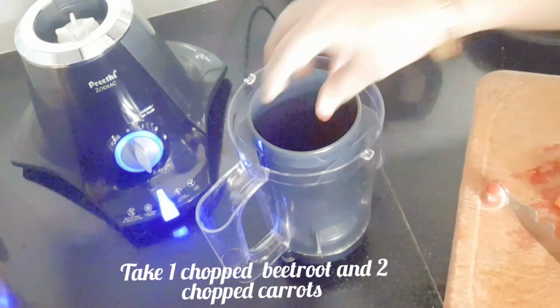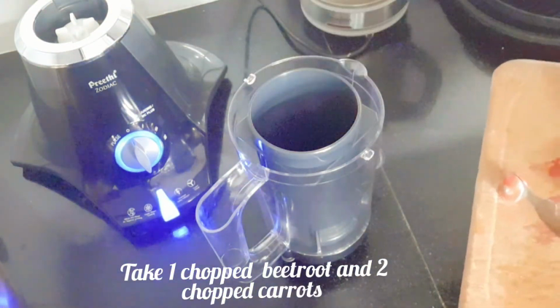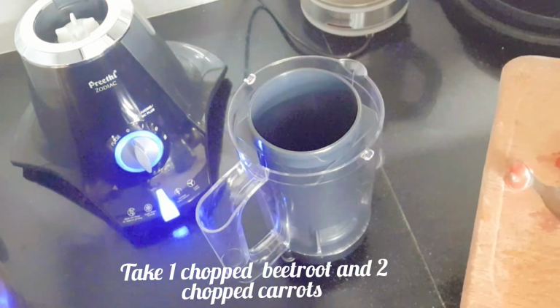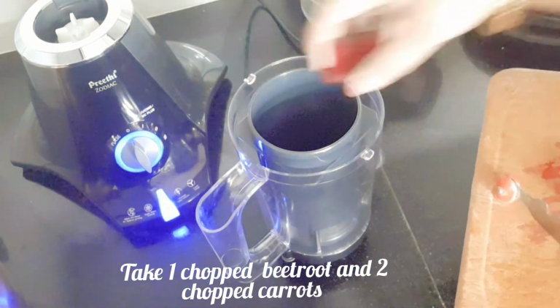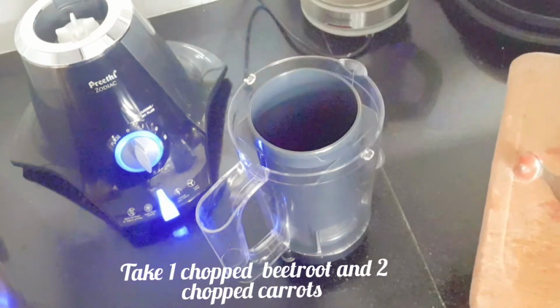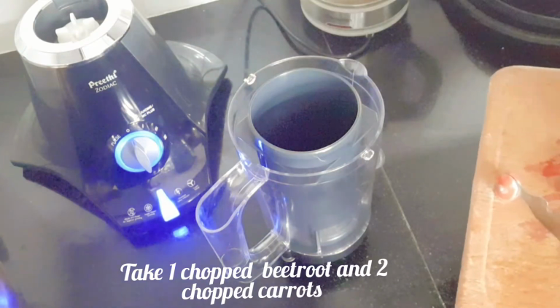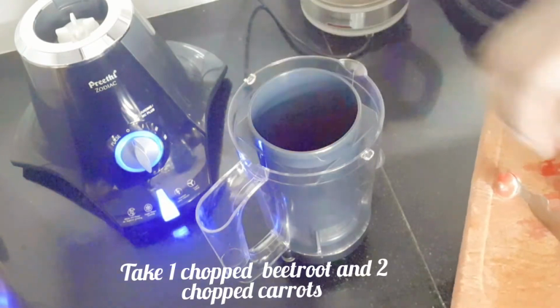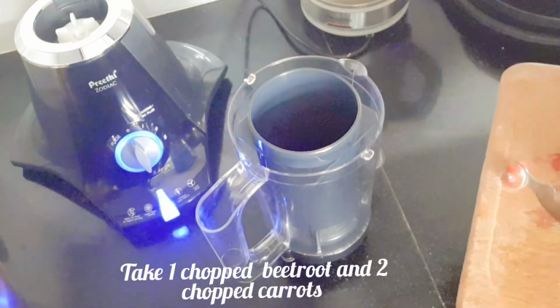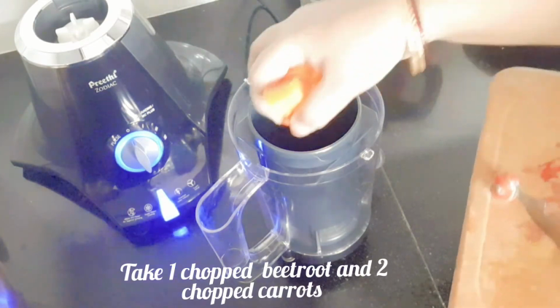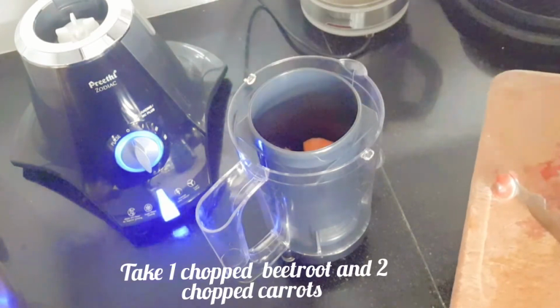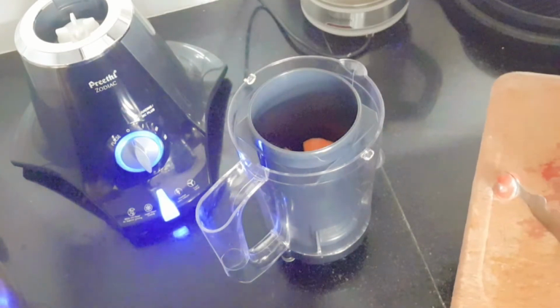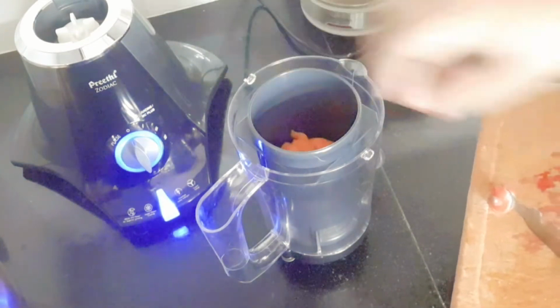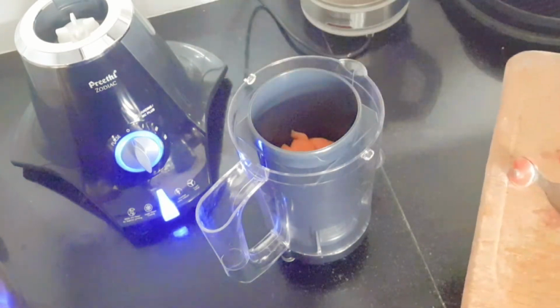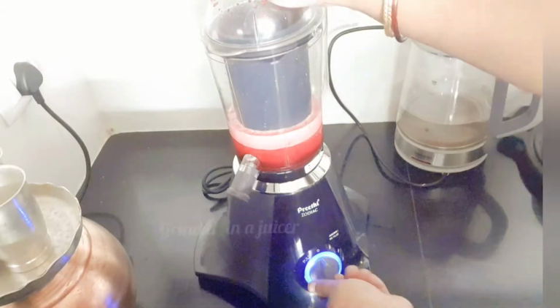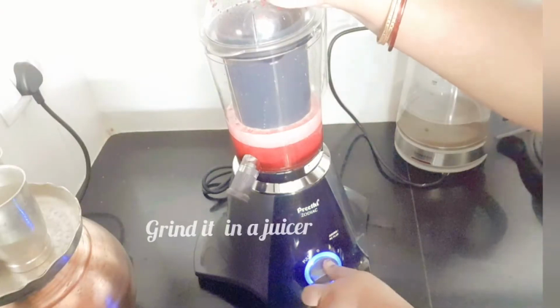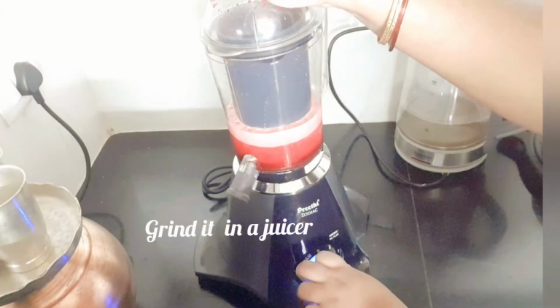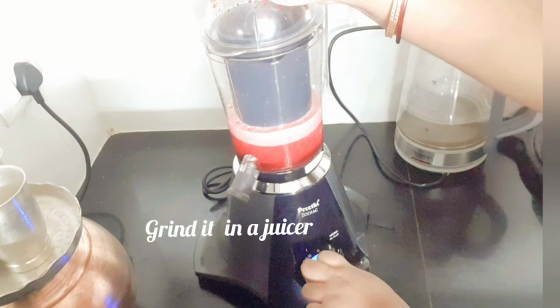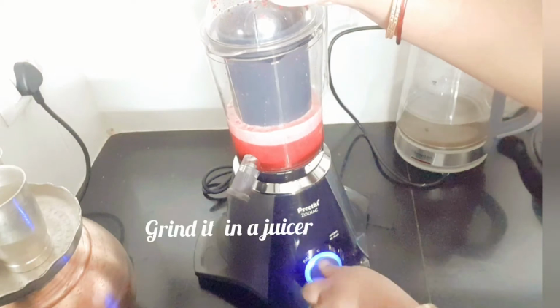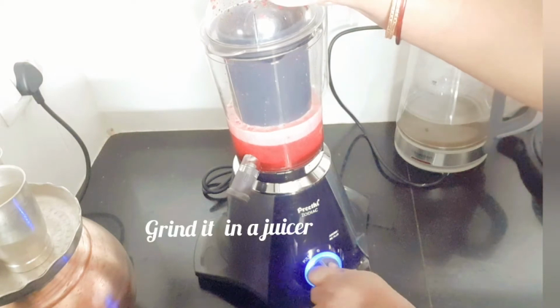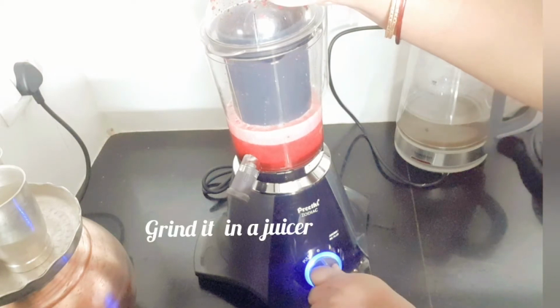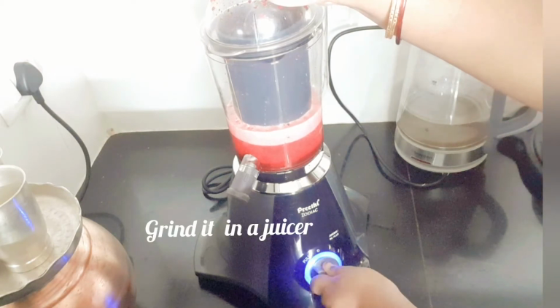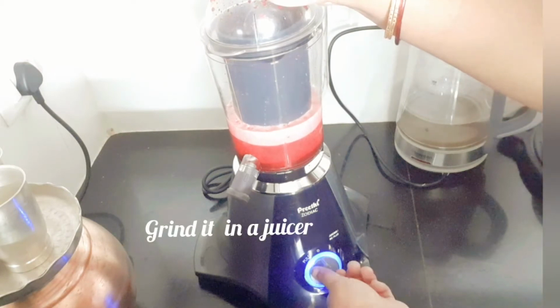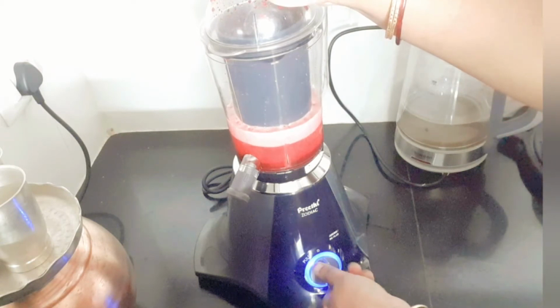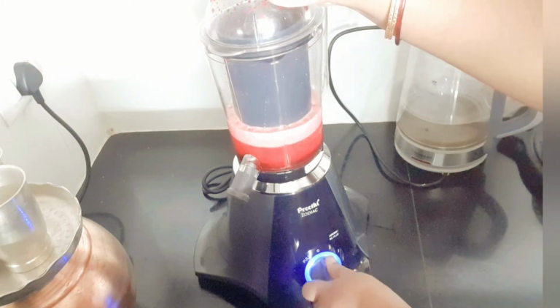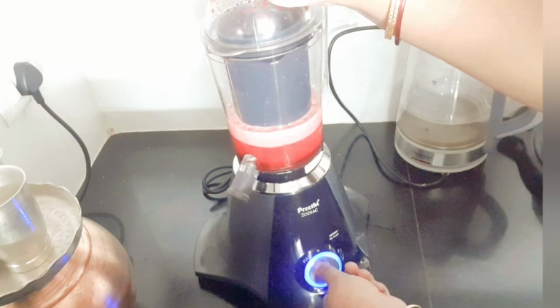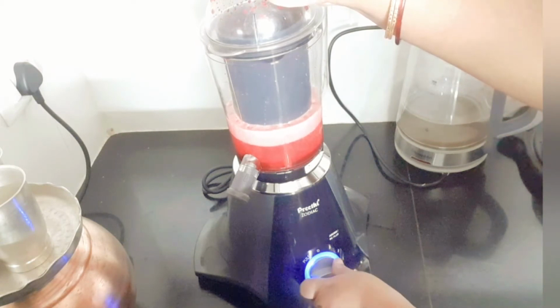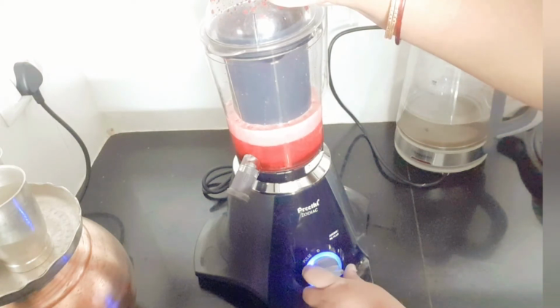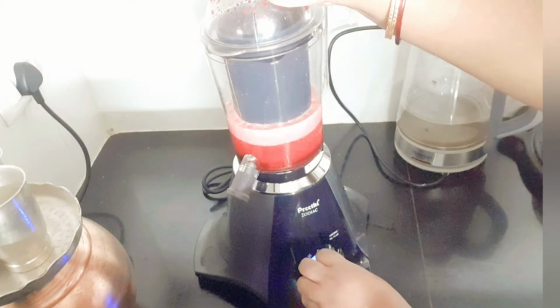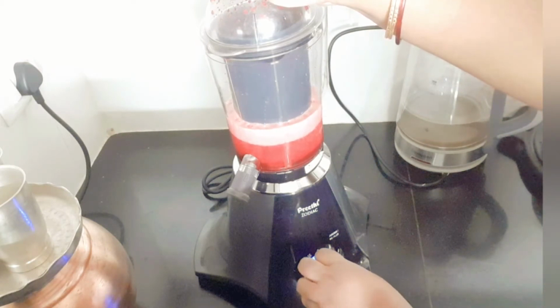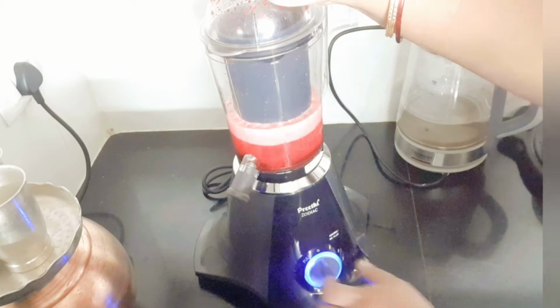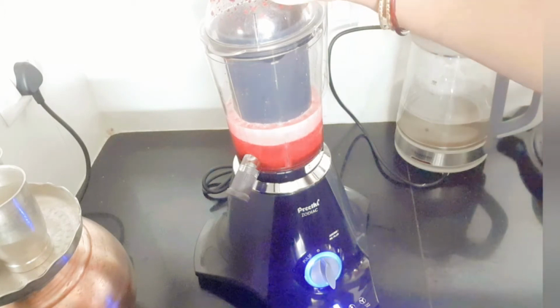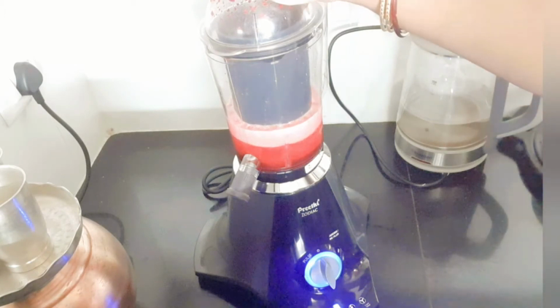Take one chopped beetroot and two chopped carrot pieces in a juicer or mixer grinder. Peel properly and chop them to get rid of the pesticides on them. Grind with a little water initially.